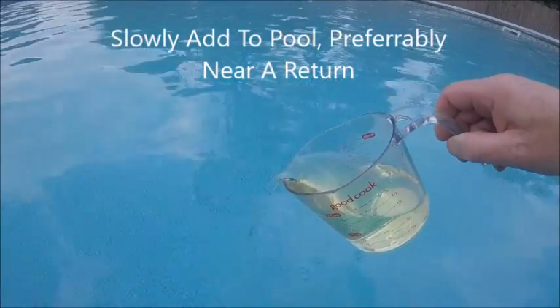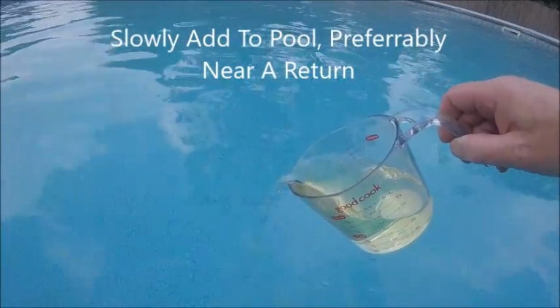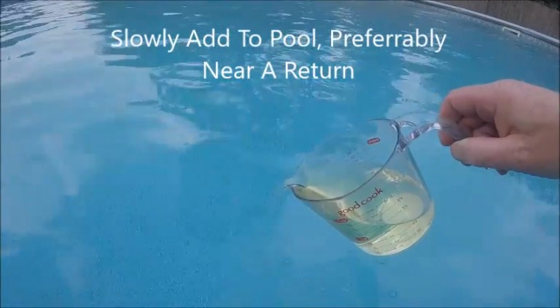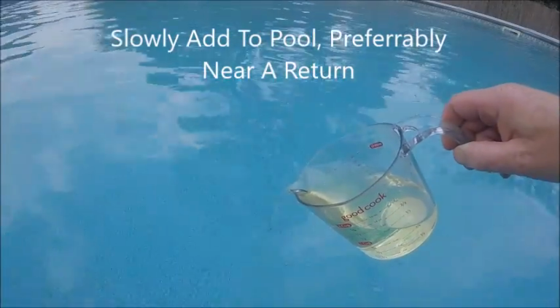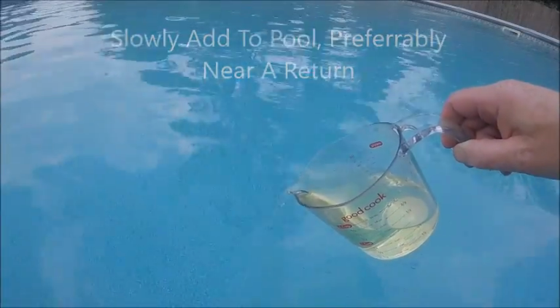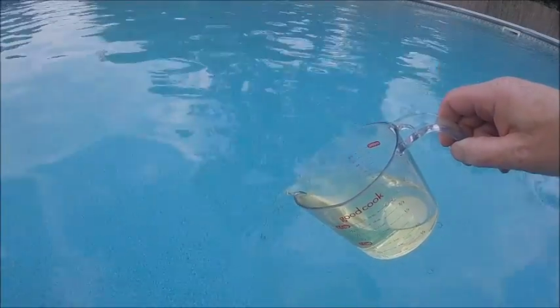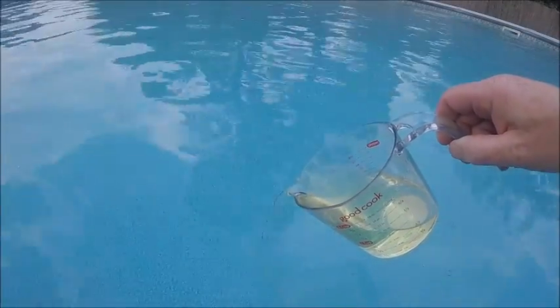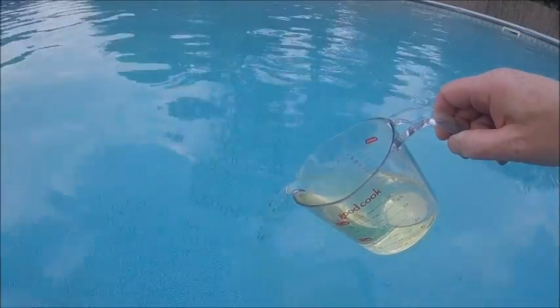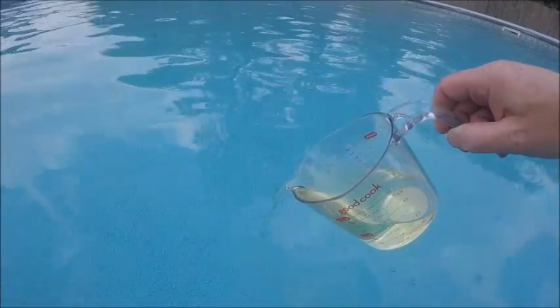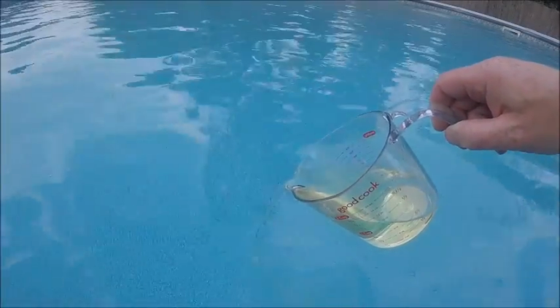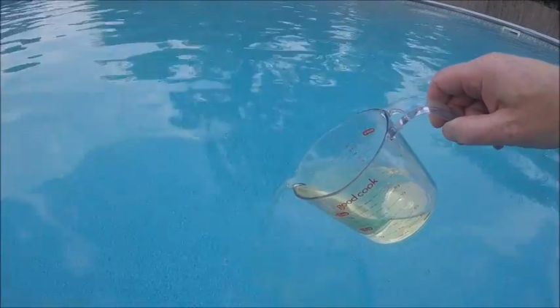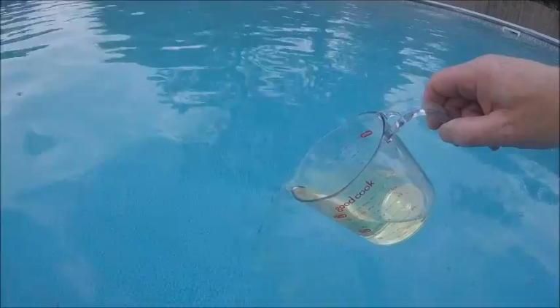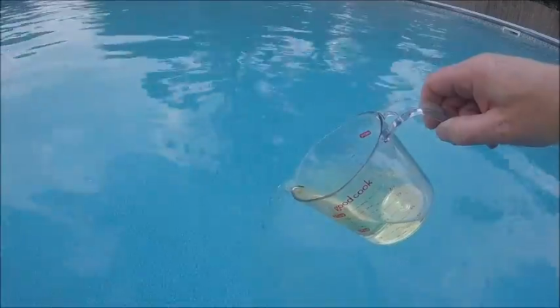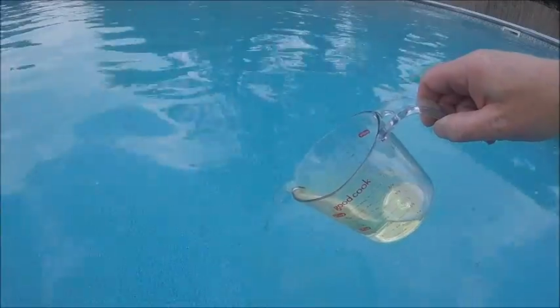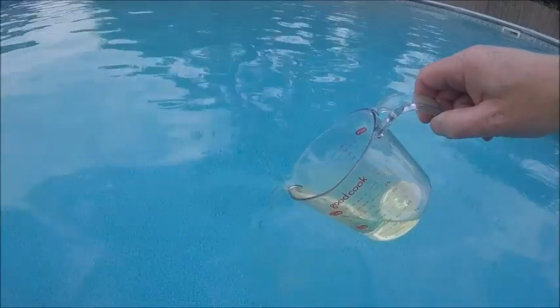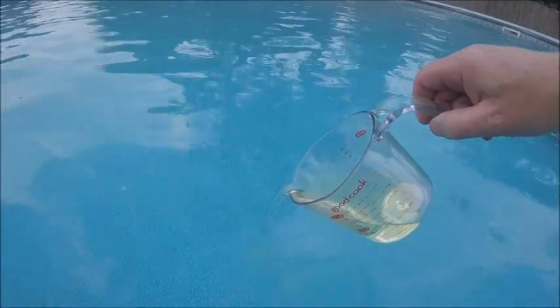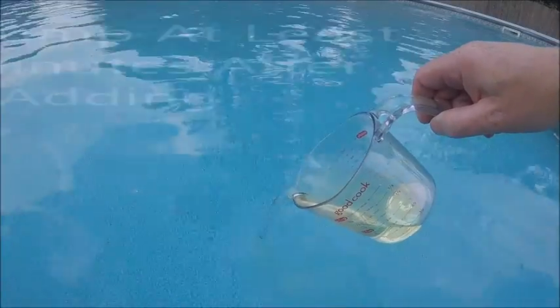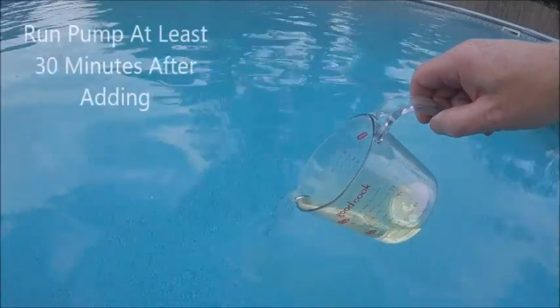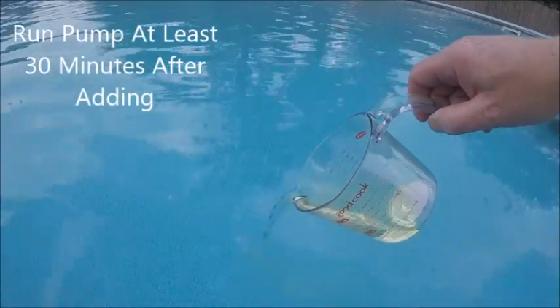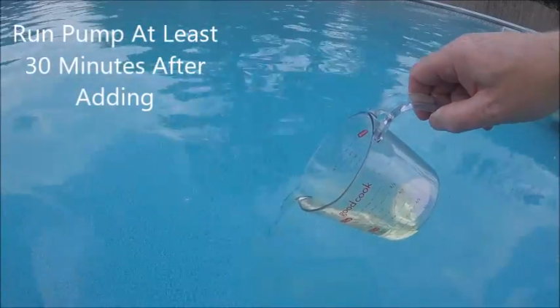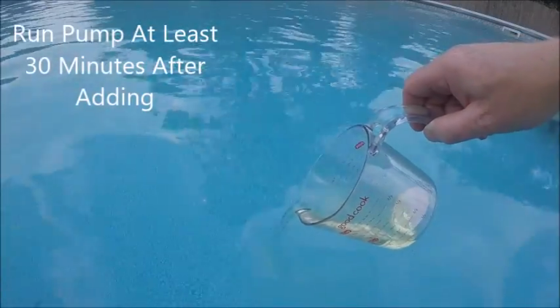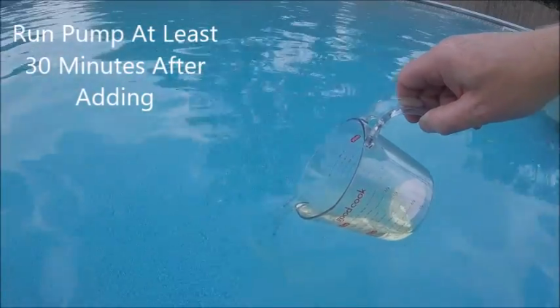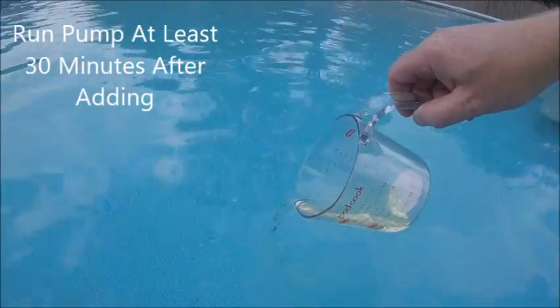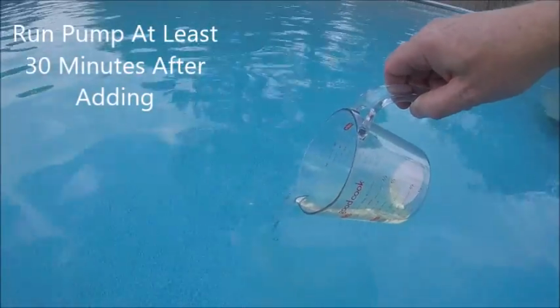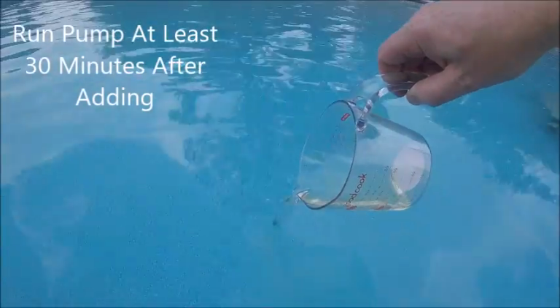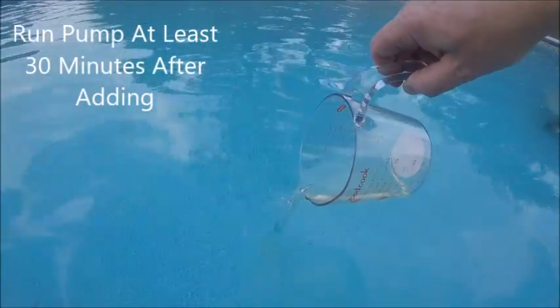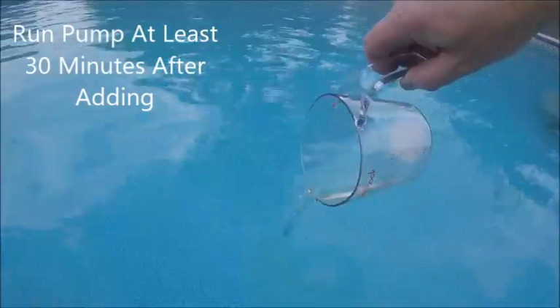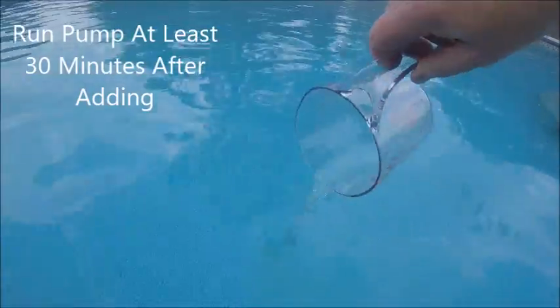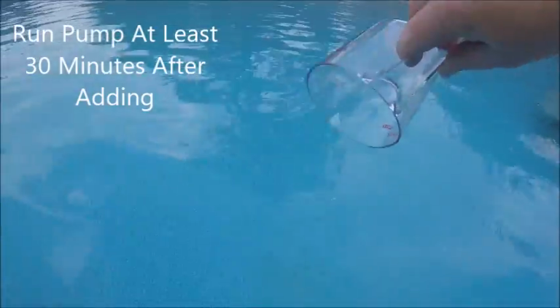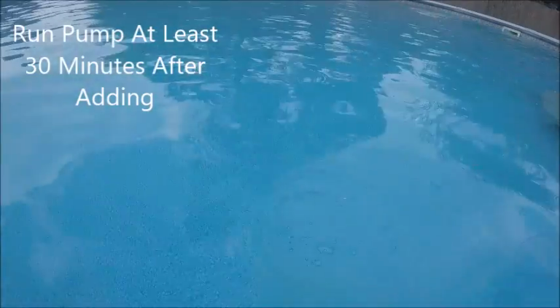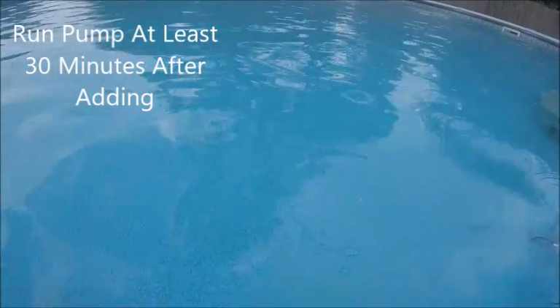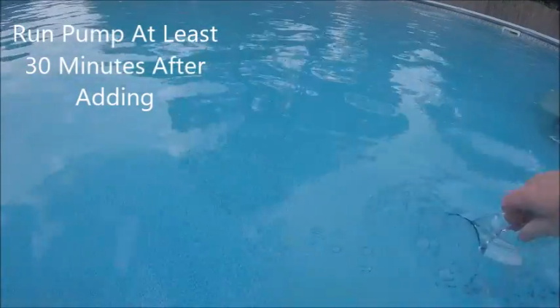It's good to put it towards your return jet so the return will push it through the pool. I'm not doing that right now, but that's normally what I do.